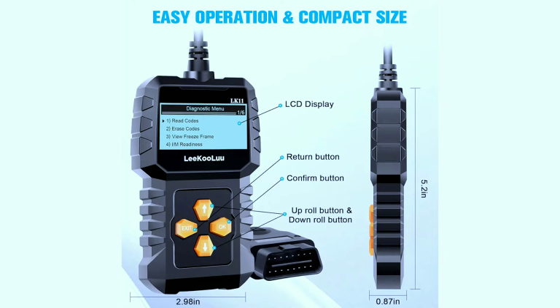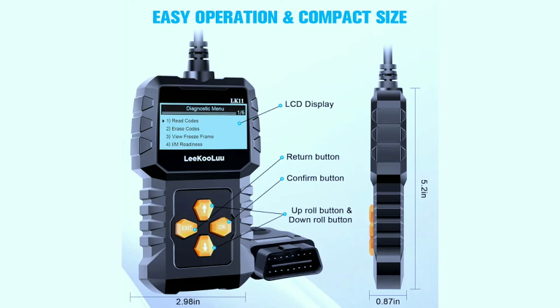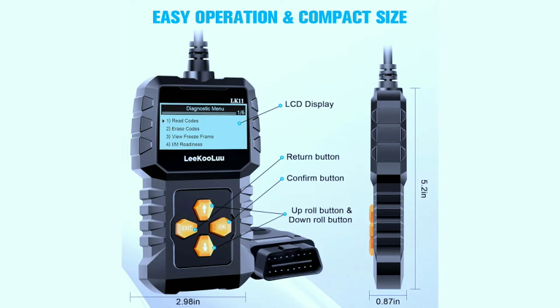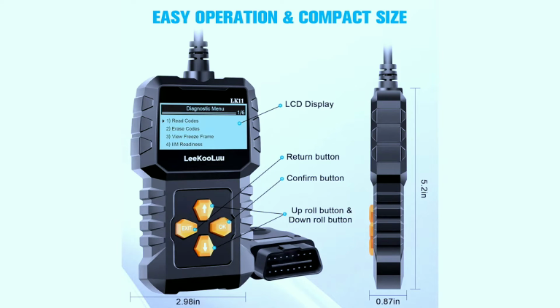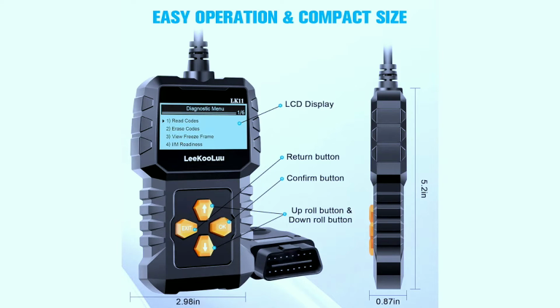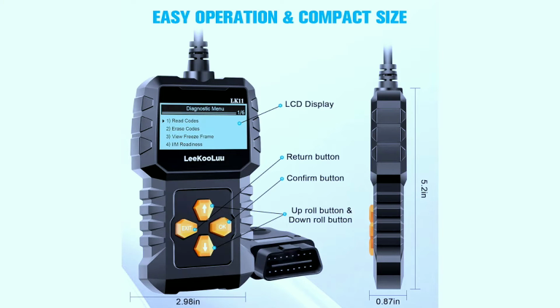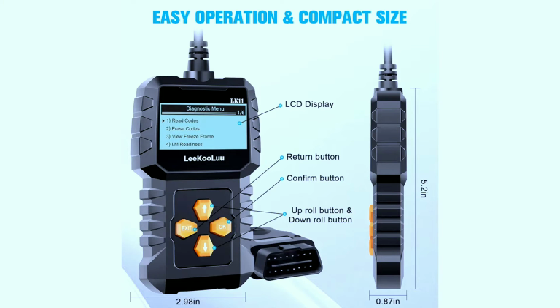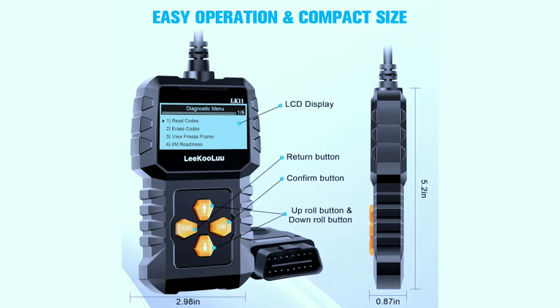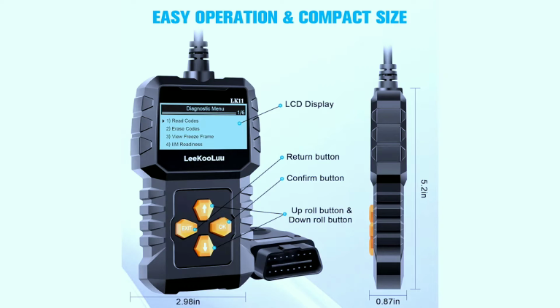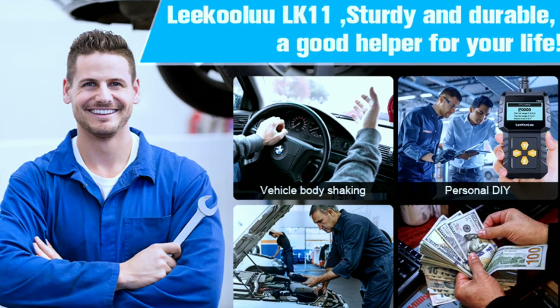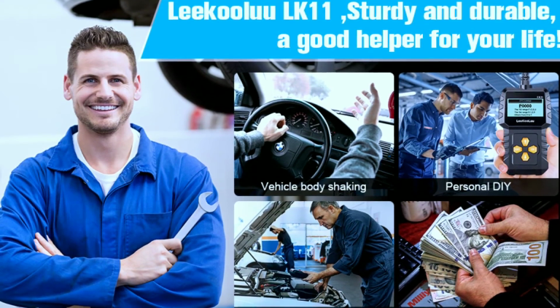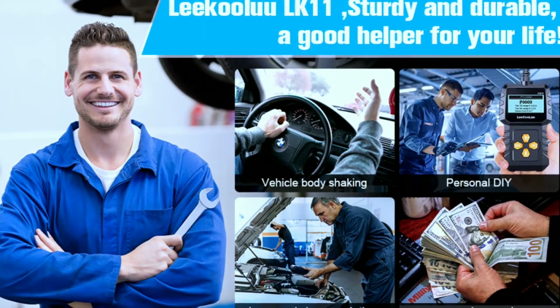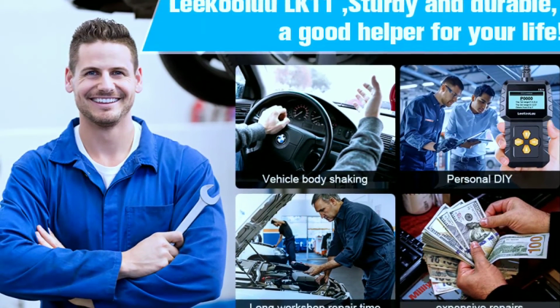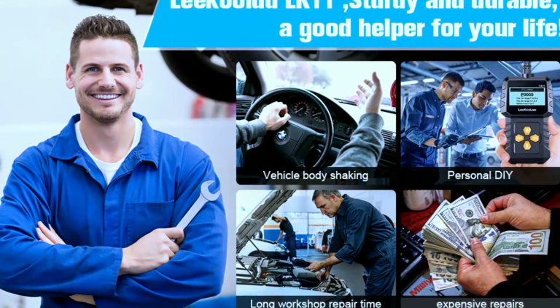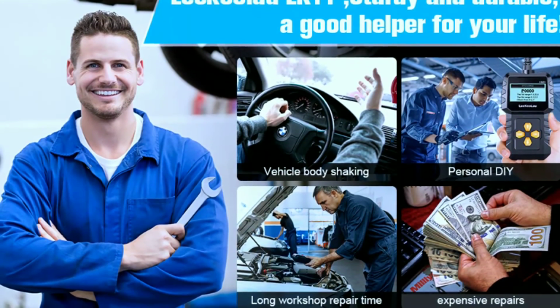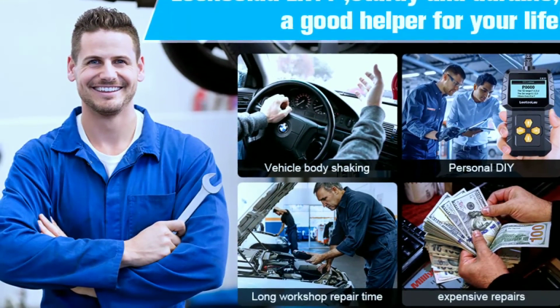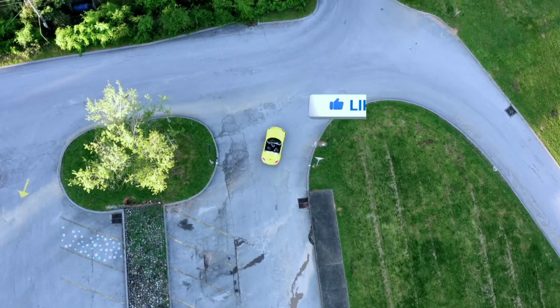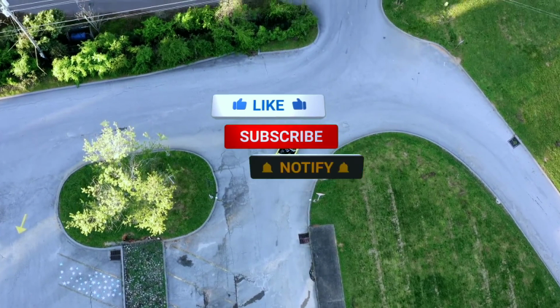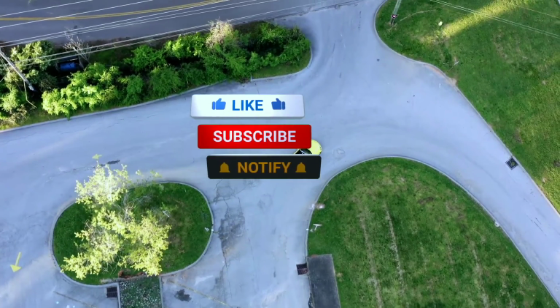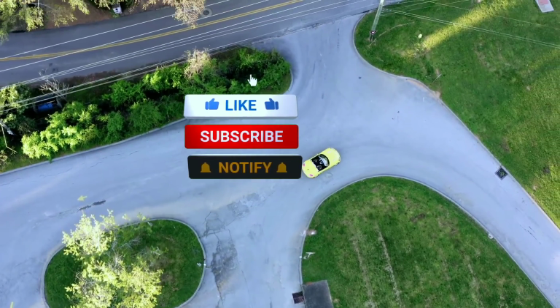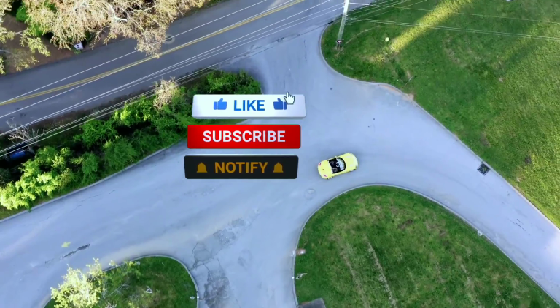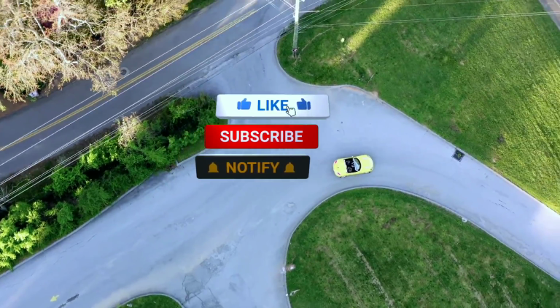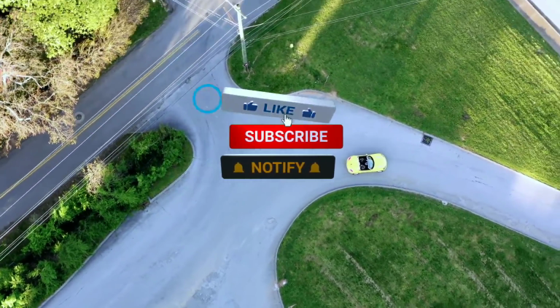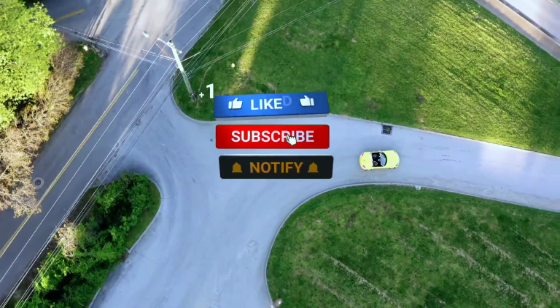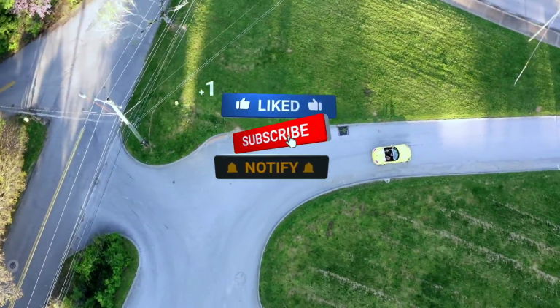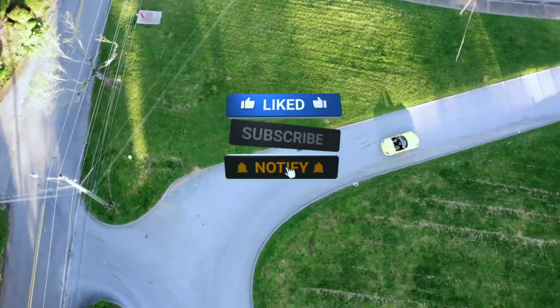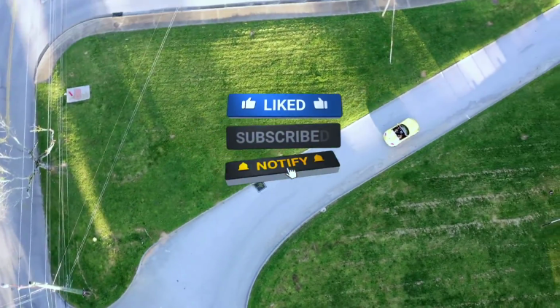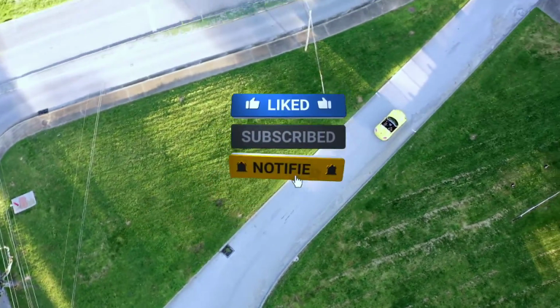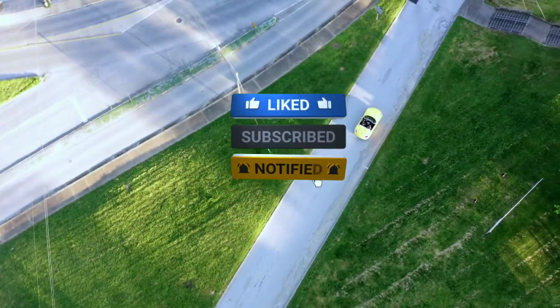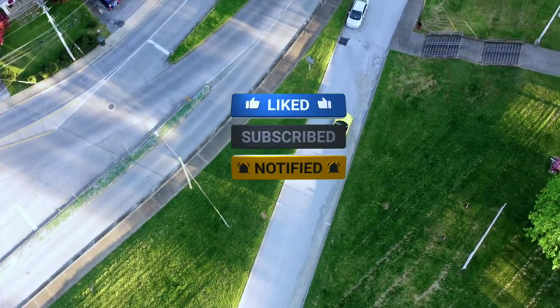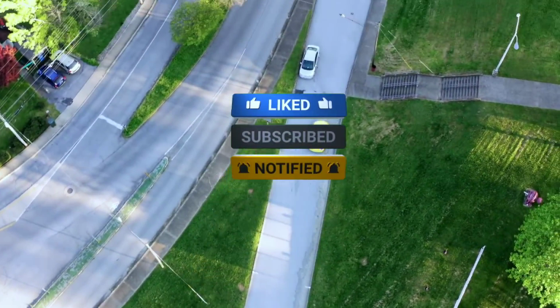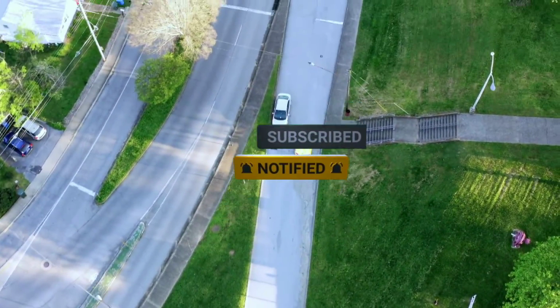If you've used the Likuolu LK11 or have any questions, share your thoughts in the comments below. Don't forget to give this video a thumbs up if you found it helpful. Until next time, happy scanning and safe driving!